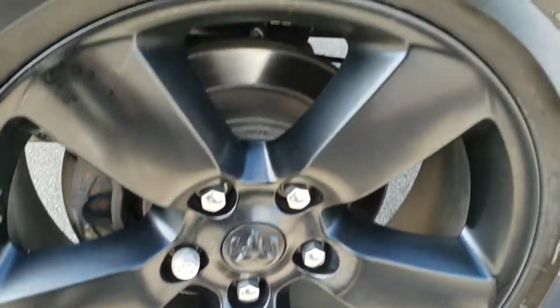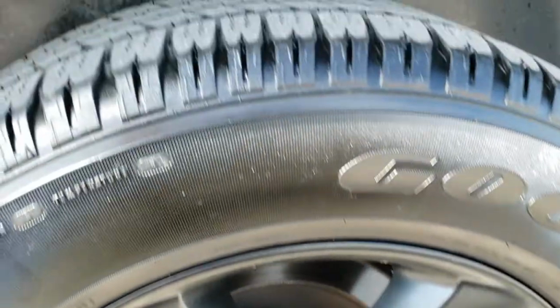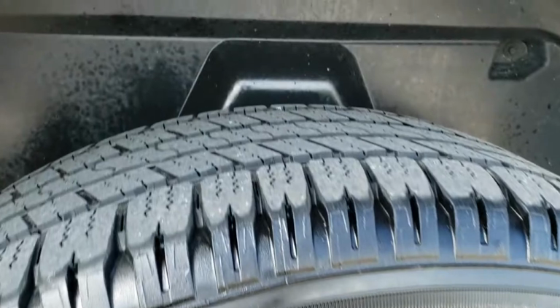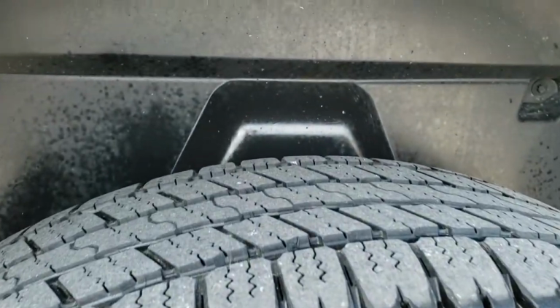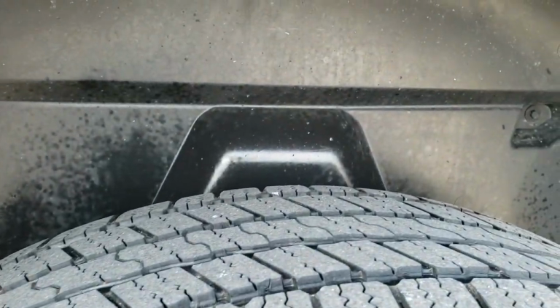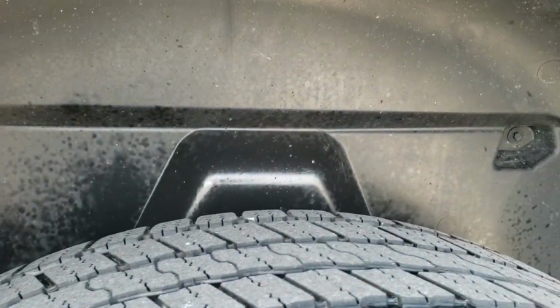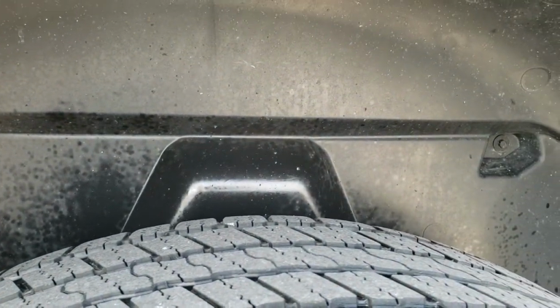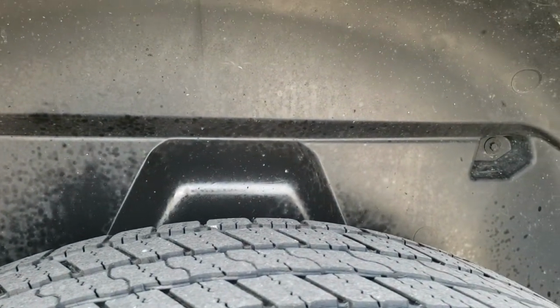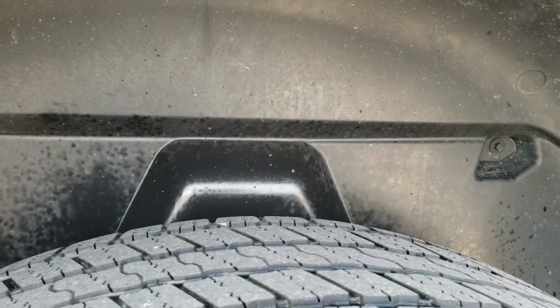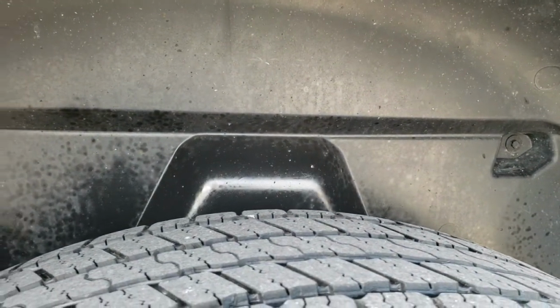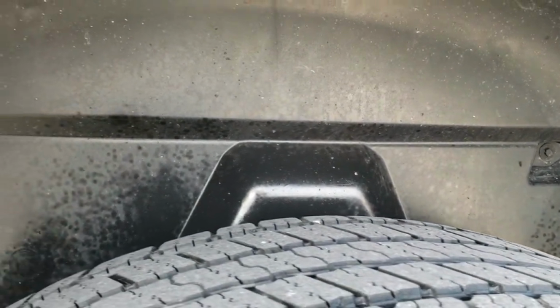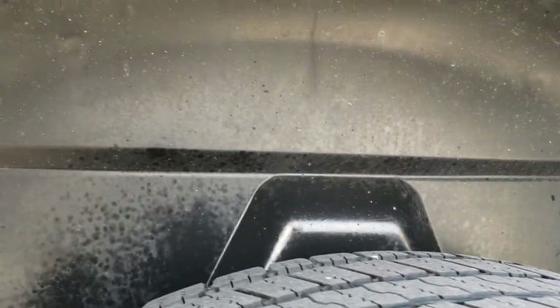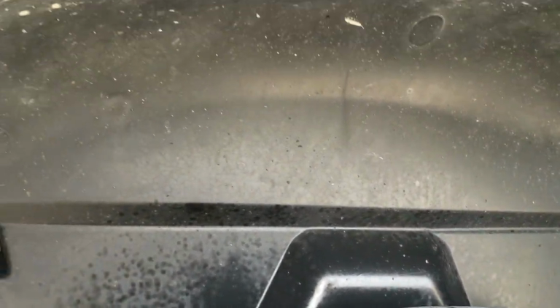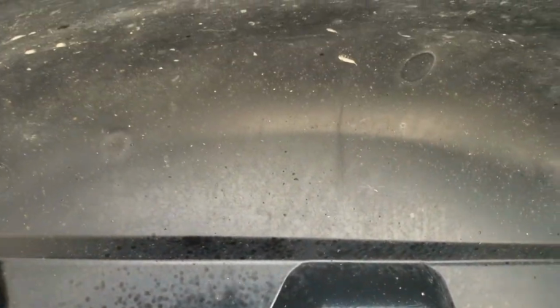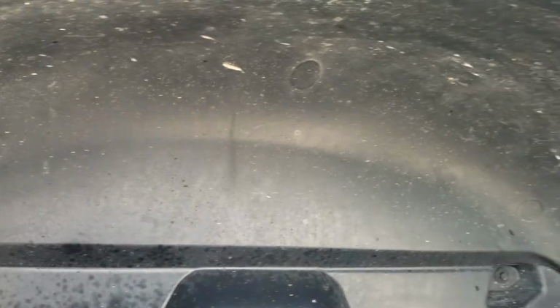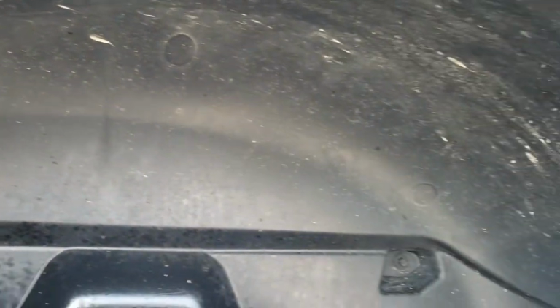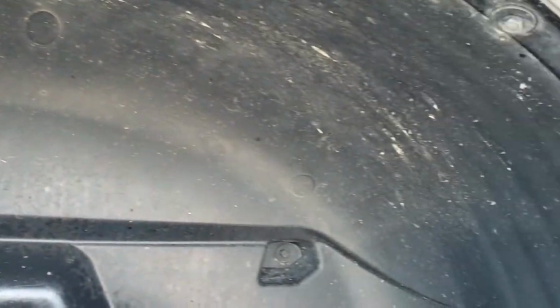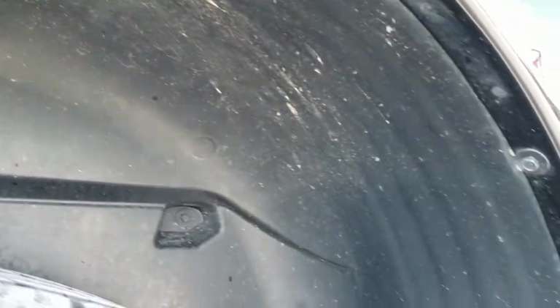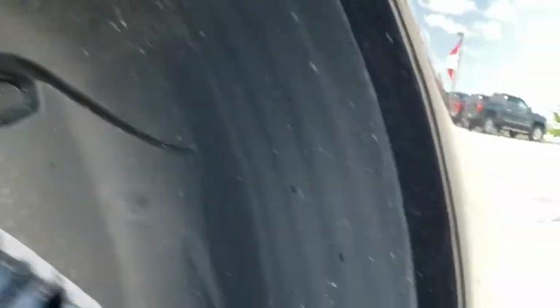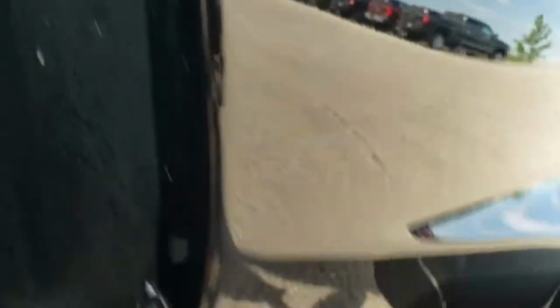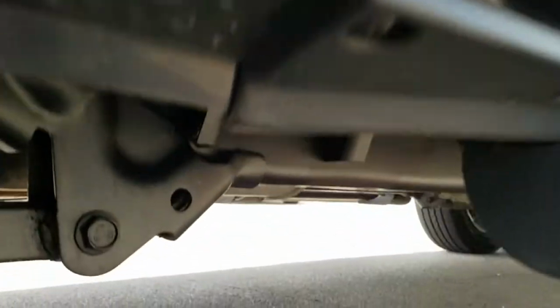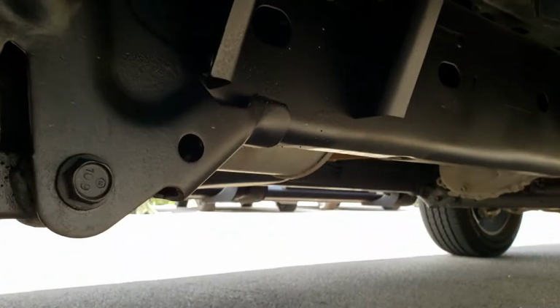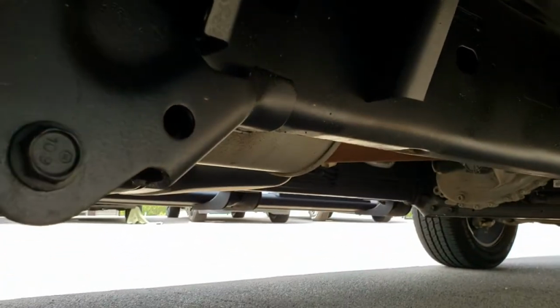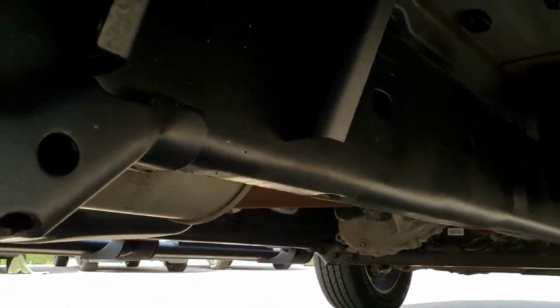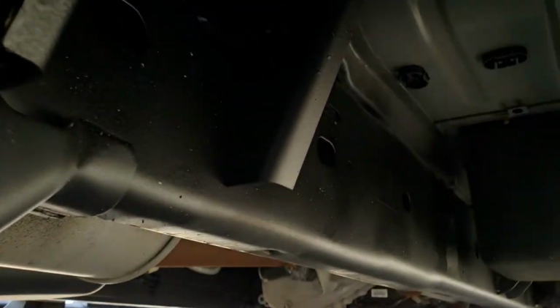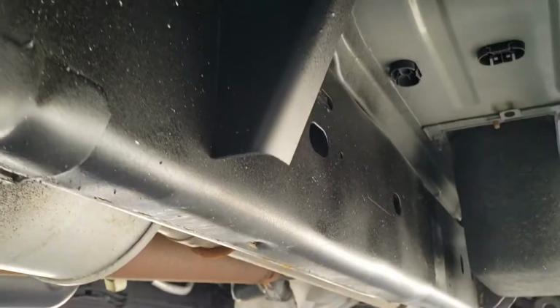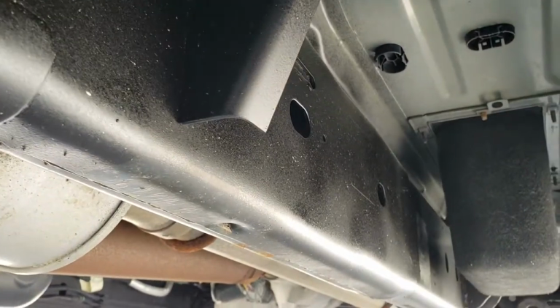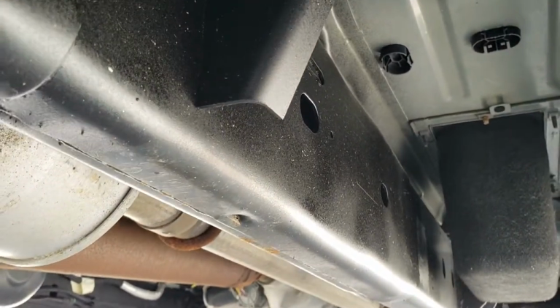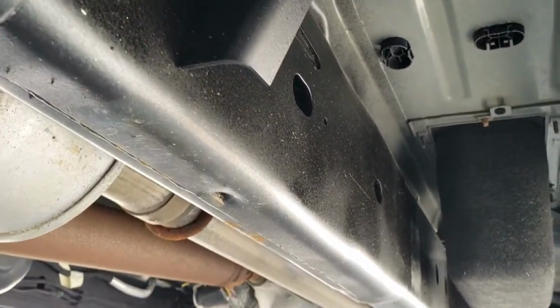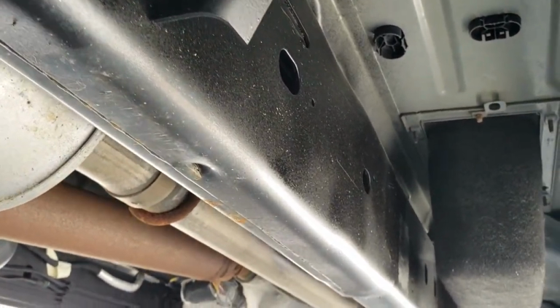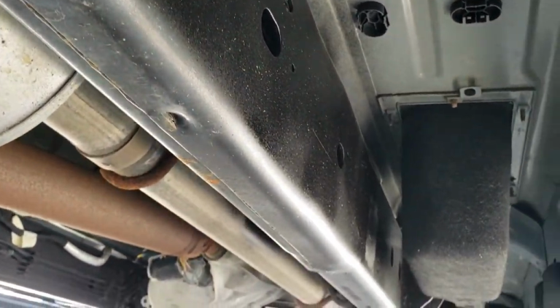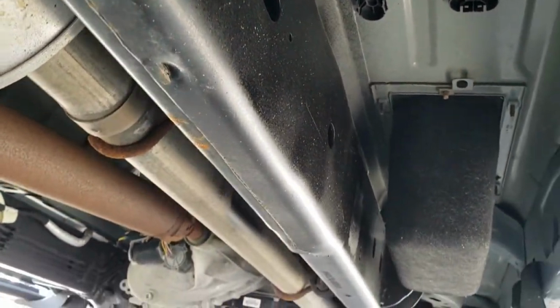Four wheel disc brakes of course, and the back tires have just a little bit less tread than the front tires — I'd say right around half the tread. Has the wheel well liners and you can see the frame and underbody are very clean and nice on this truck.